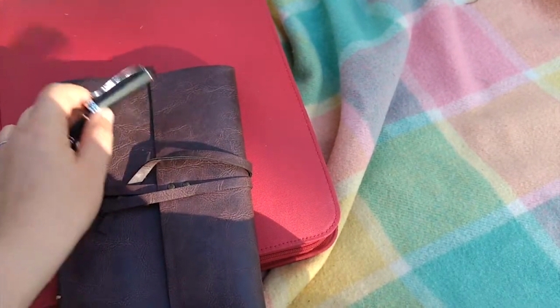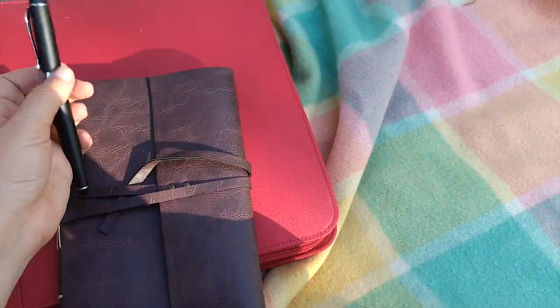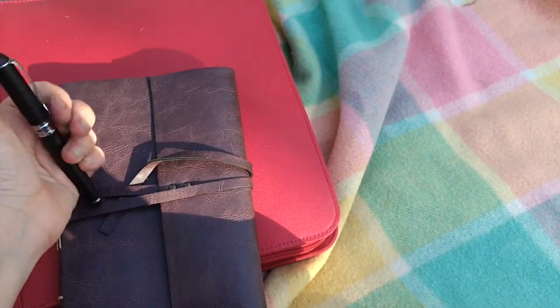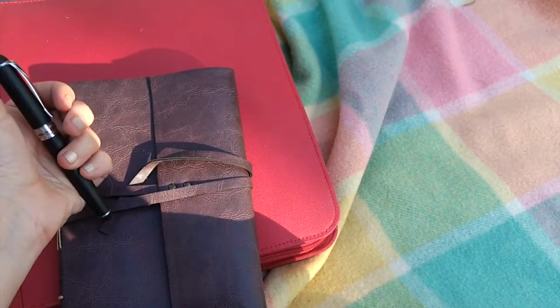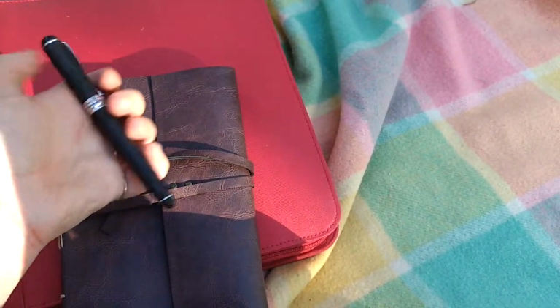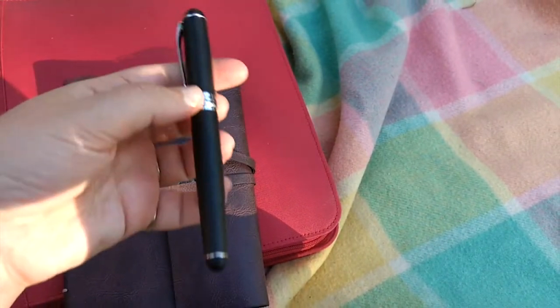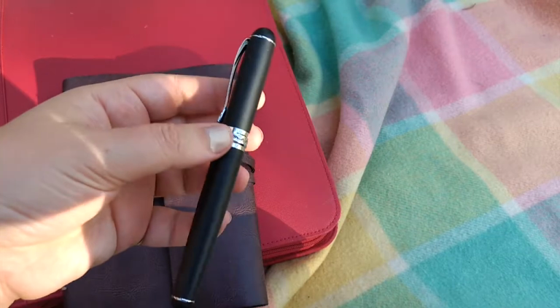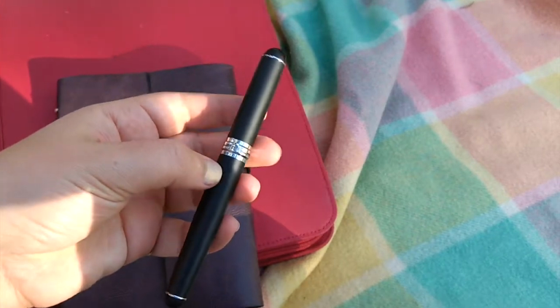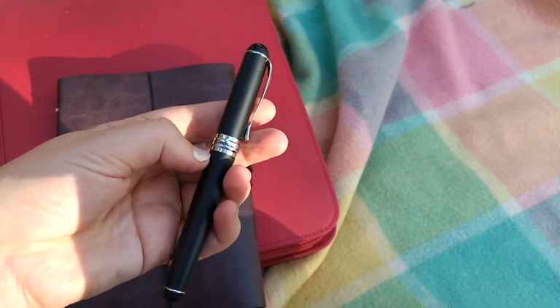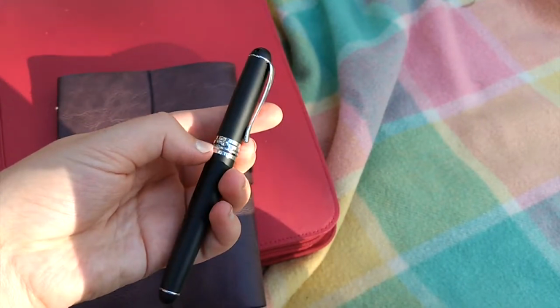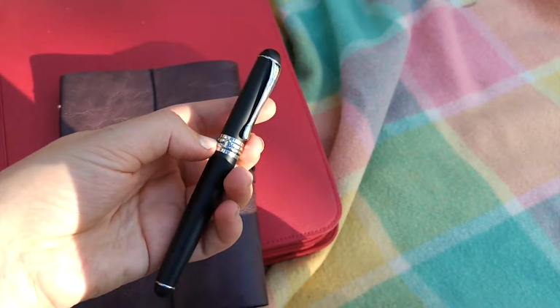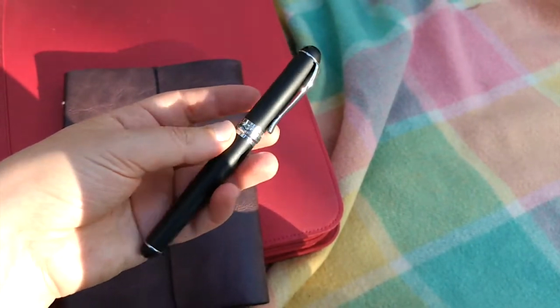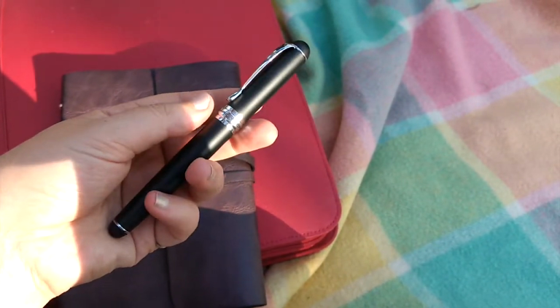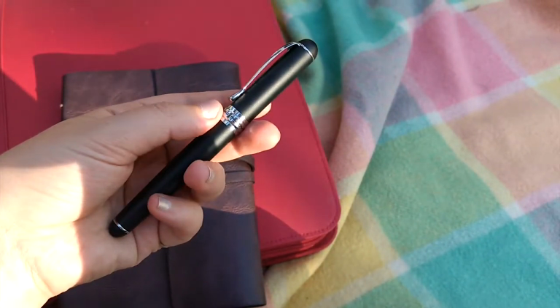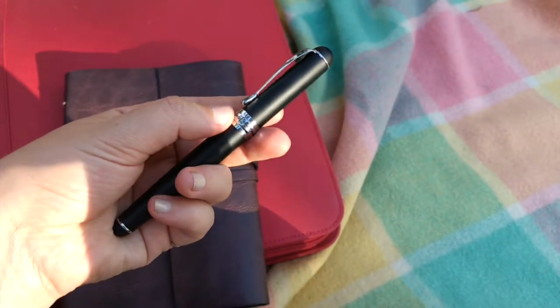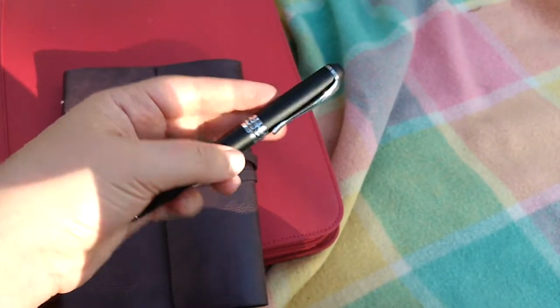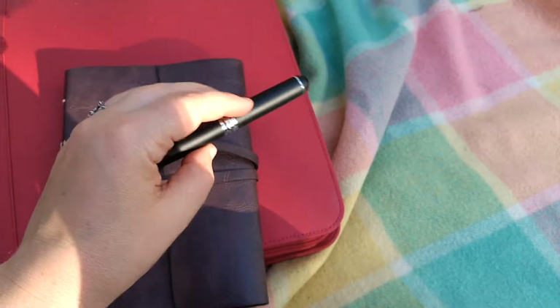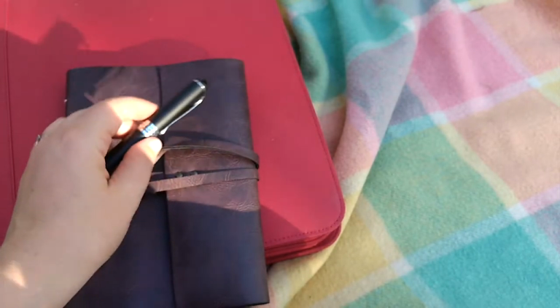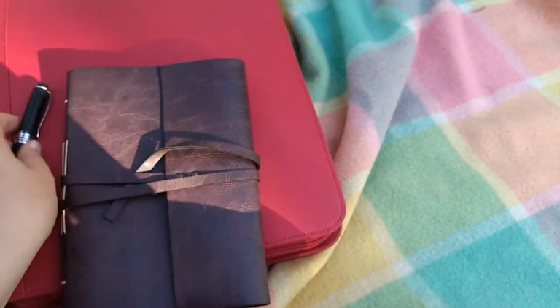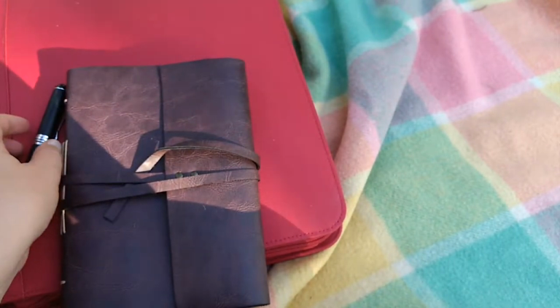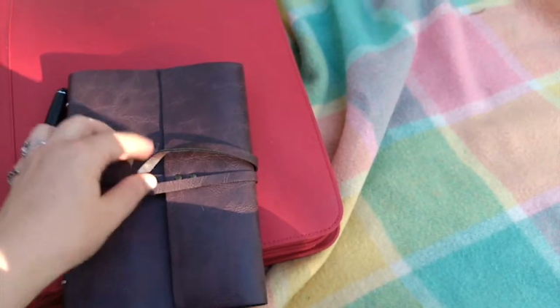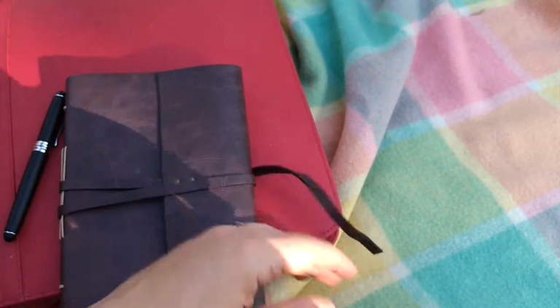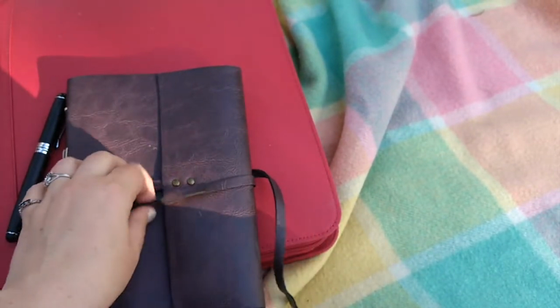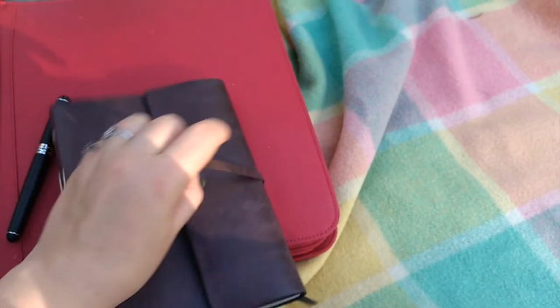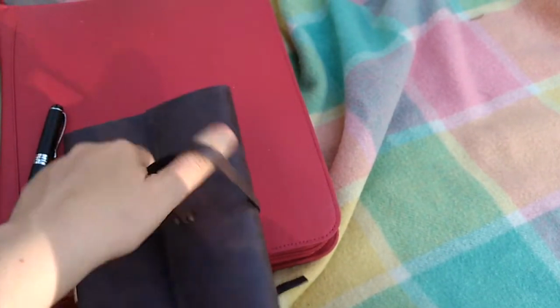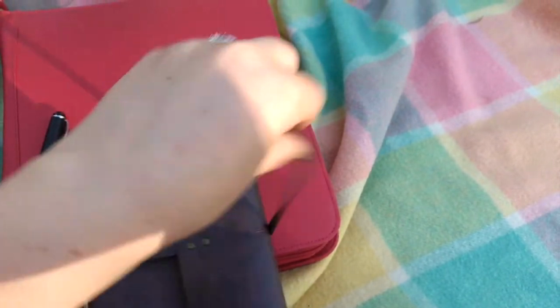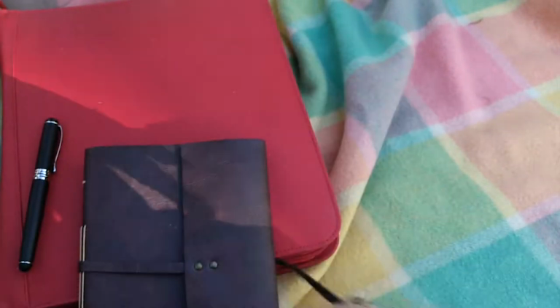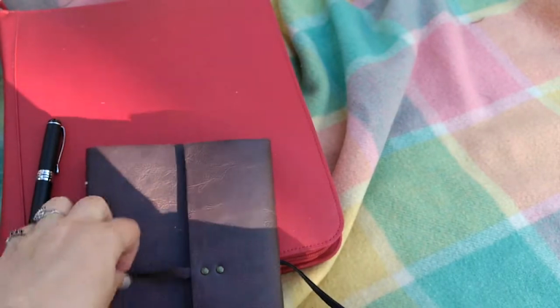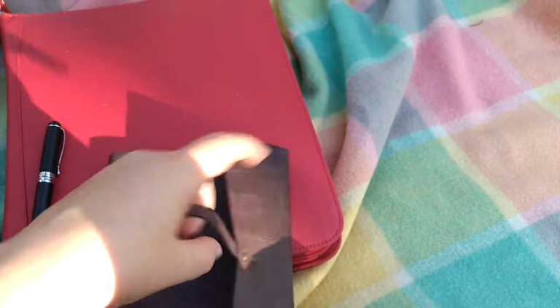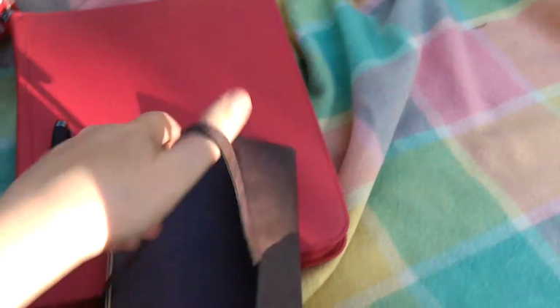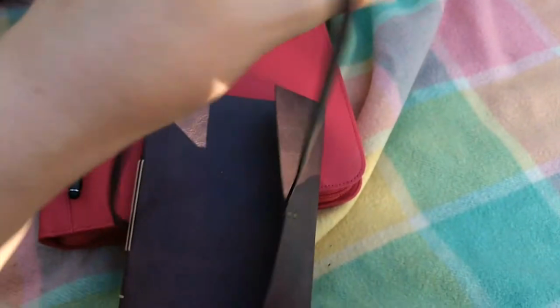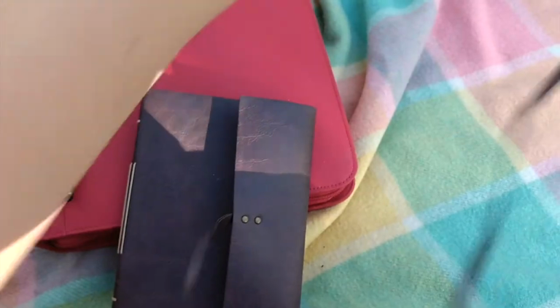And a fountain pen. Not a very expensive one, which means it's ideal for travelling — if you do accidentally drop it or lose it, it's not the end of the world. But it writes beautifully, it's very fluid.